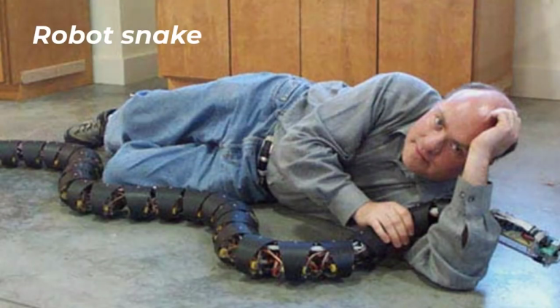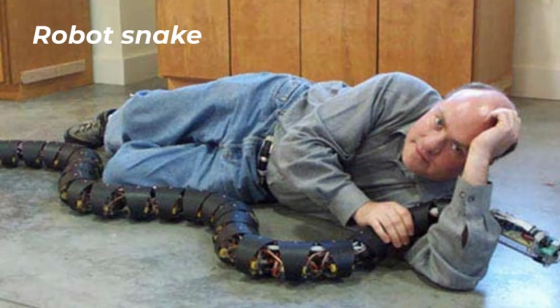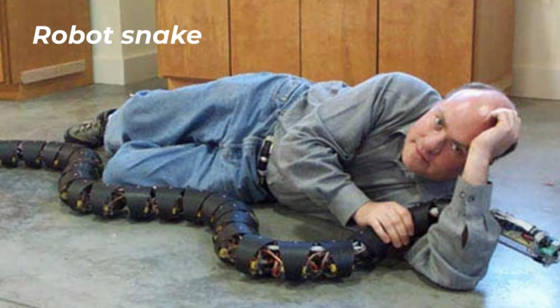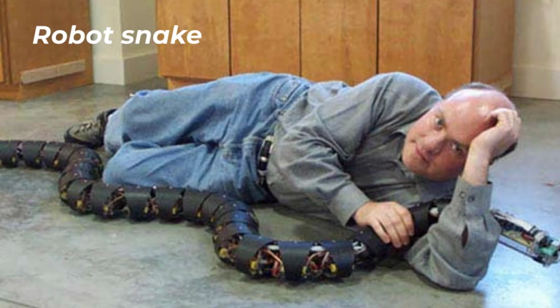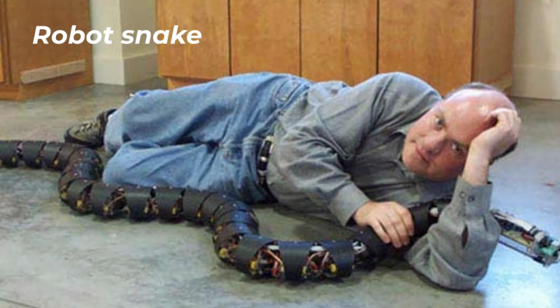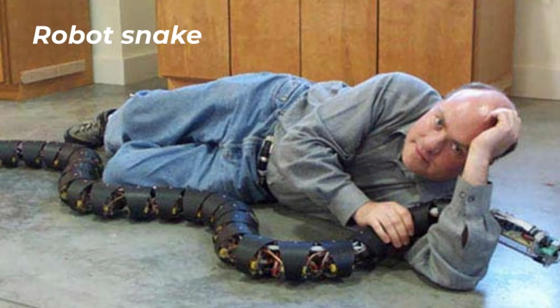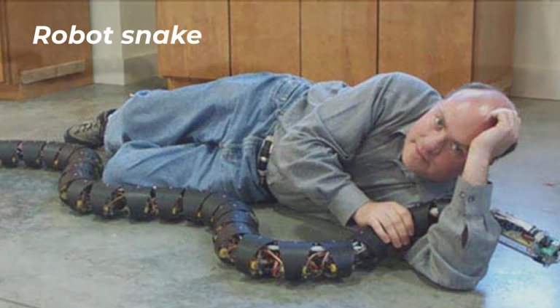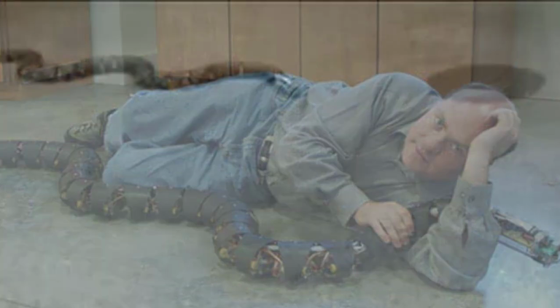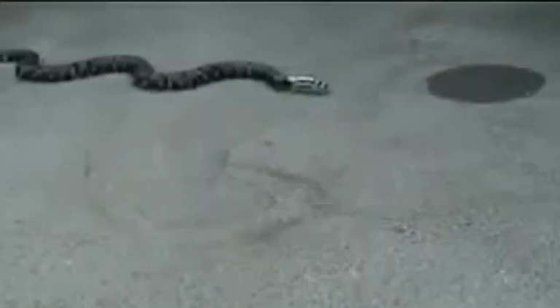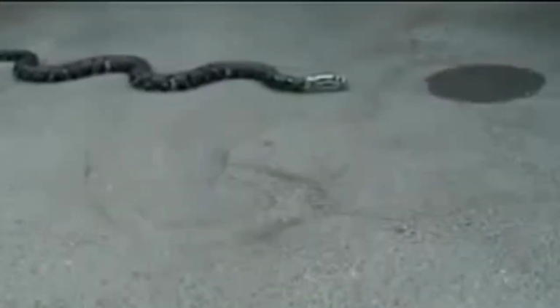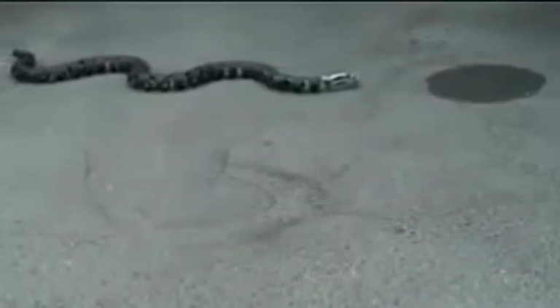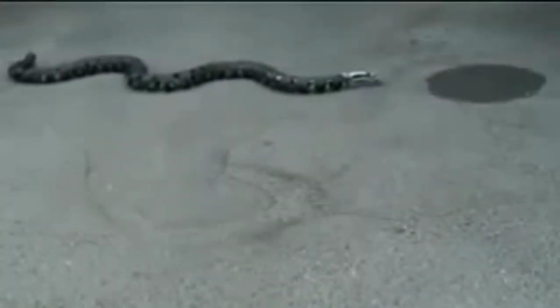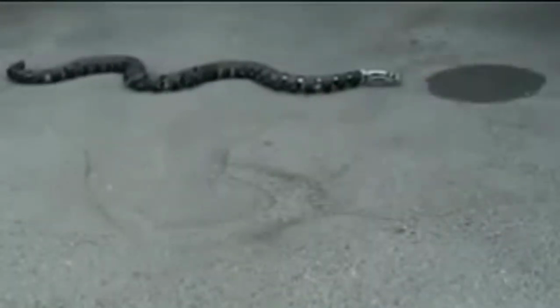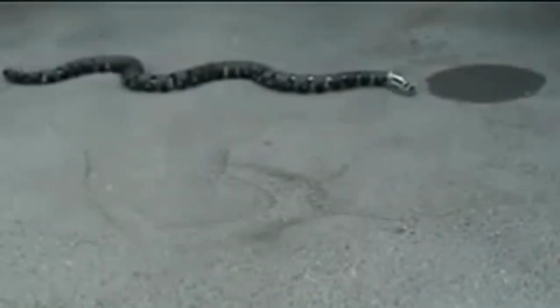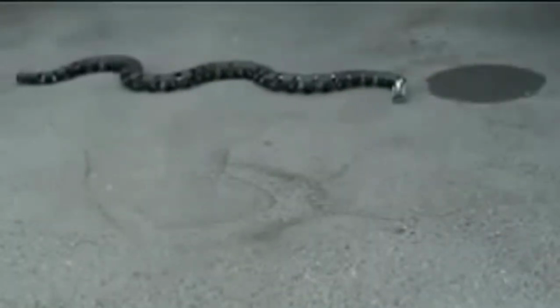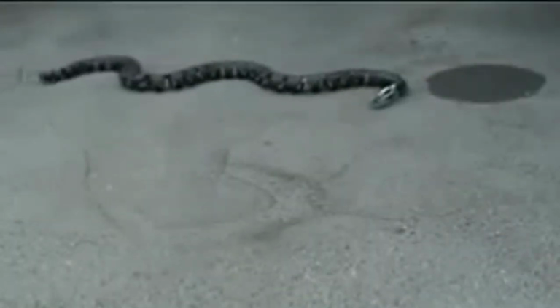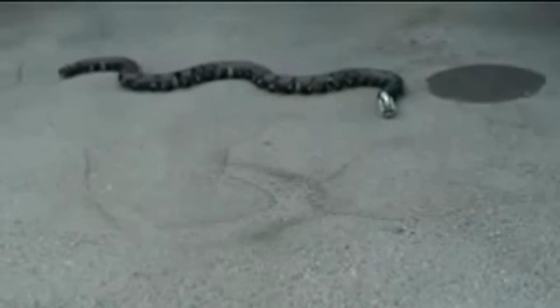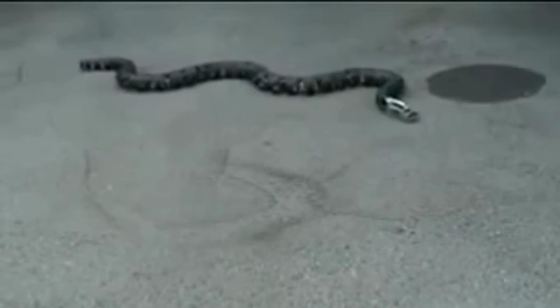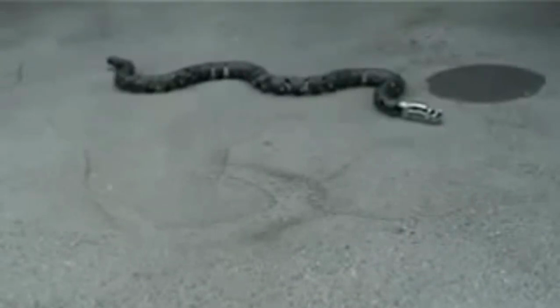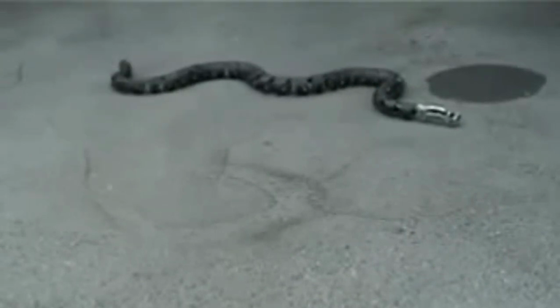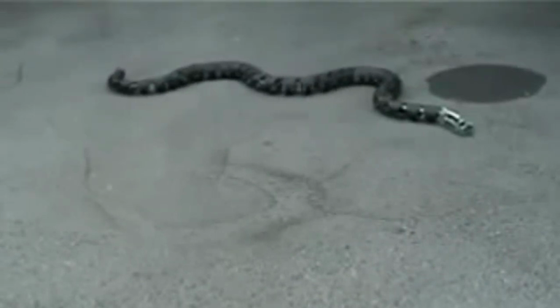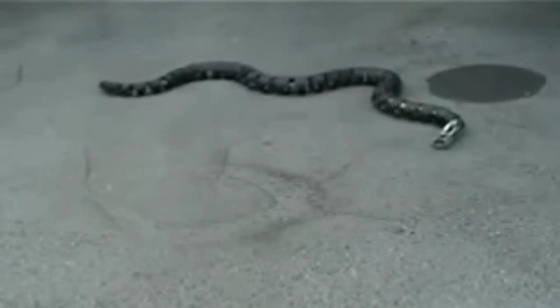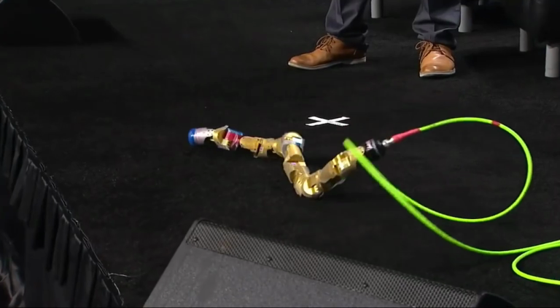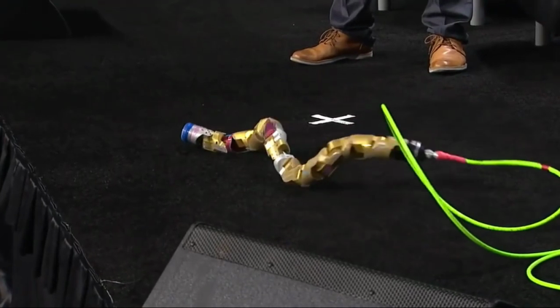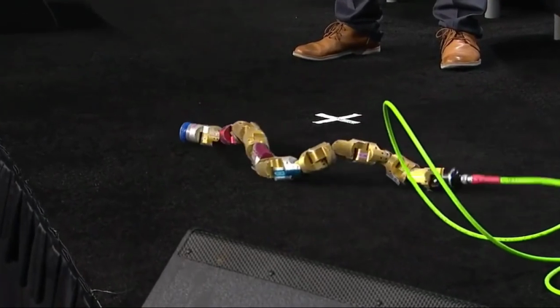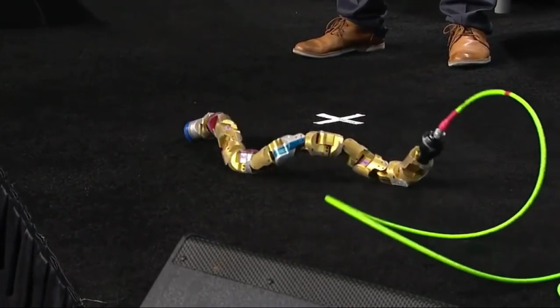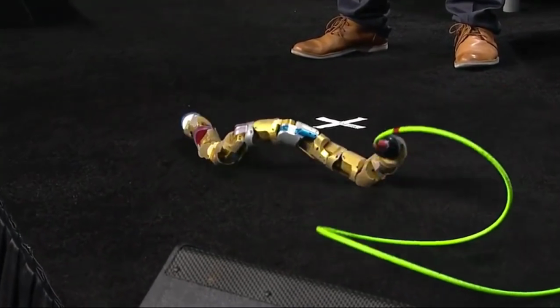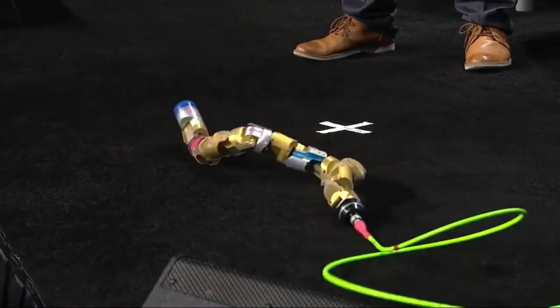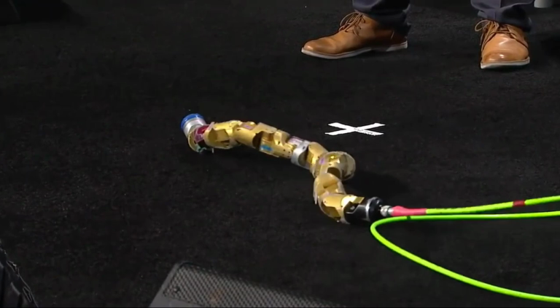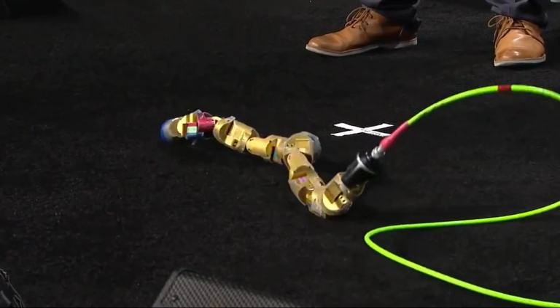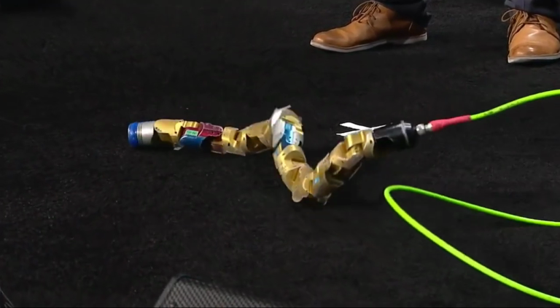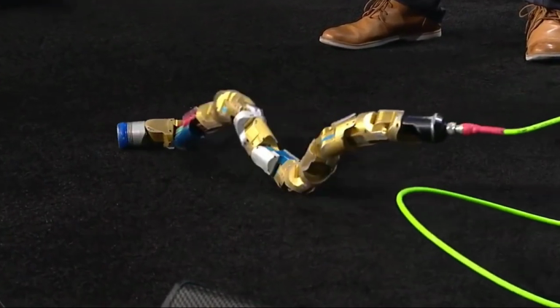Number 4: Robot Snake. The tasks set before it are more than noble — it will look for and save people where no one can get through. For example, under rubble after earthquakes or mine accidents.